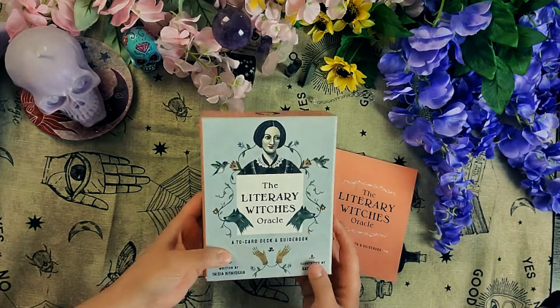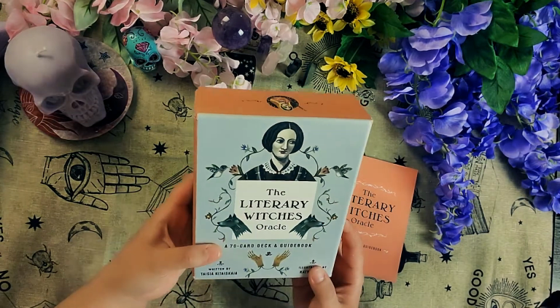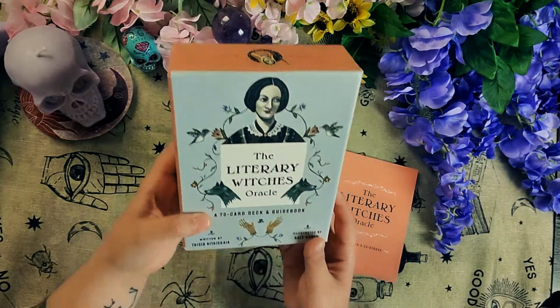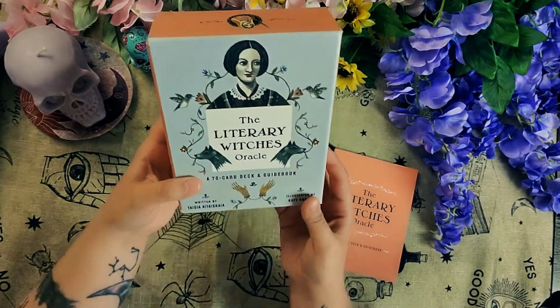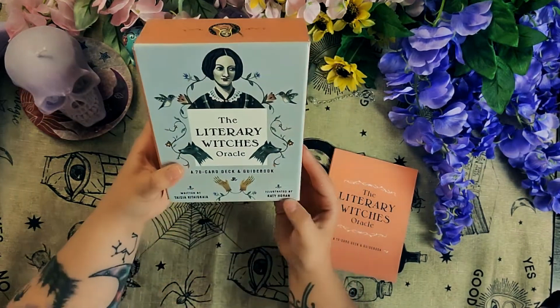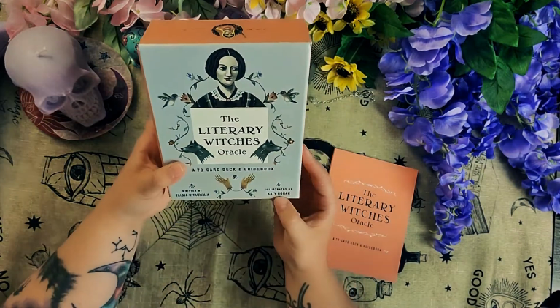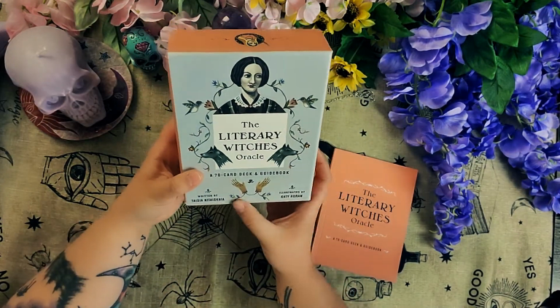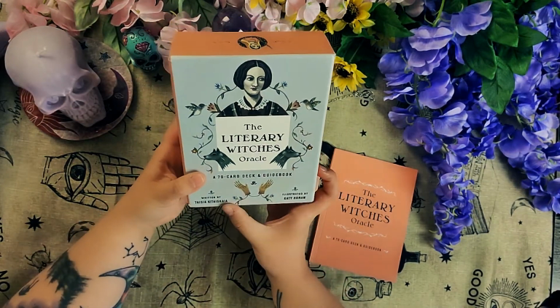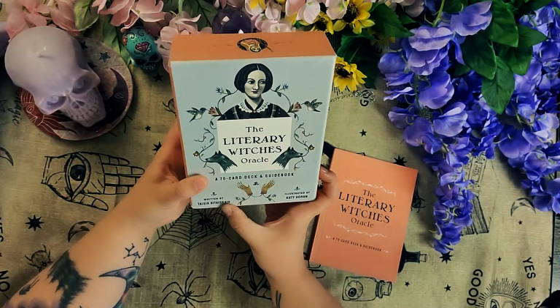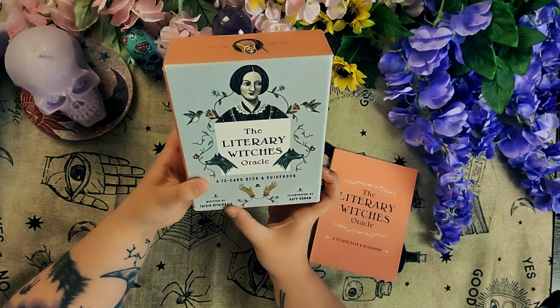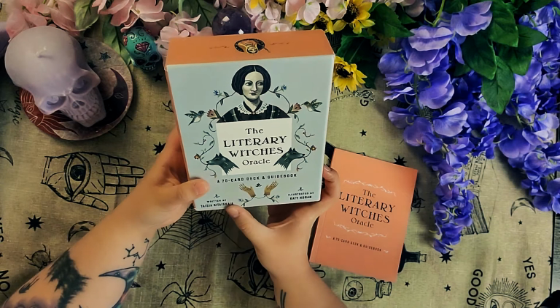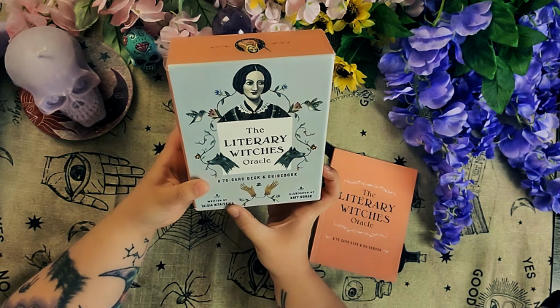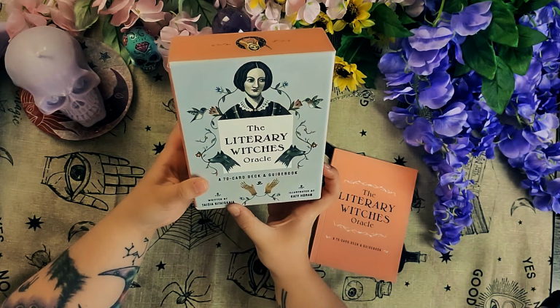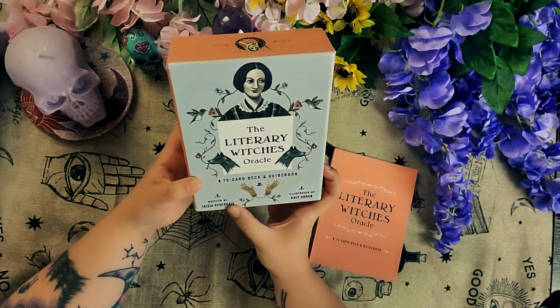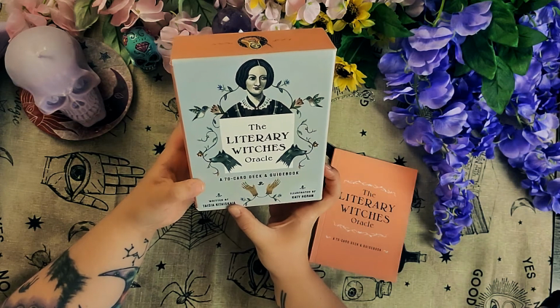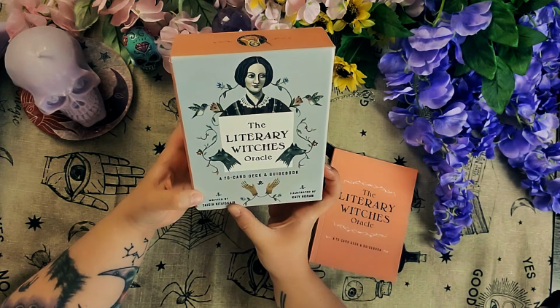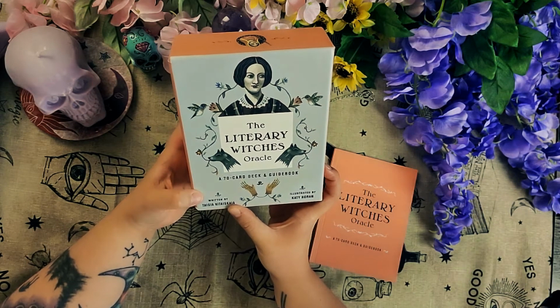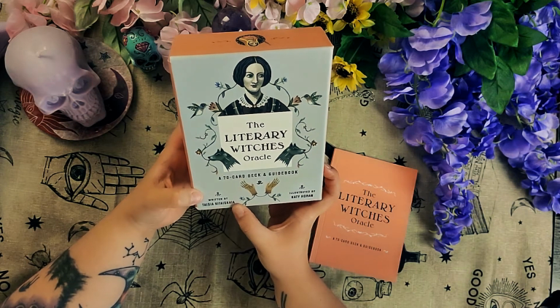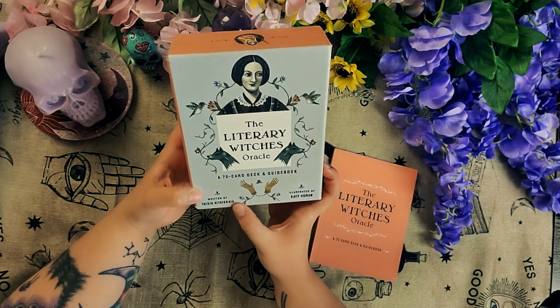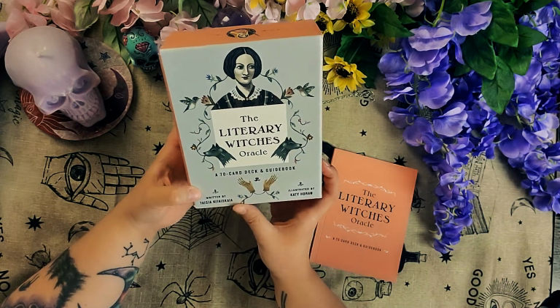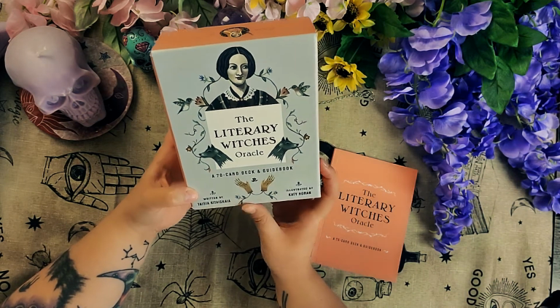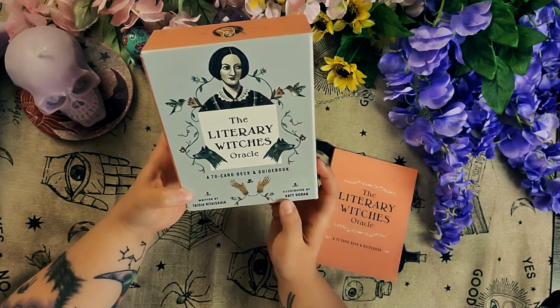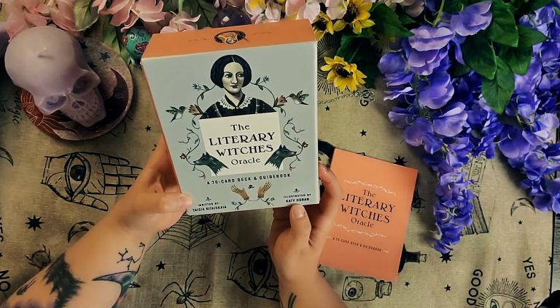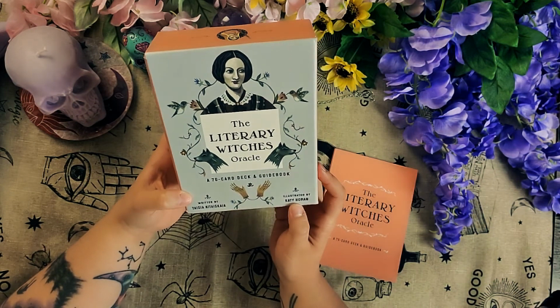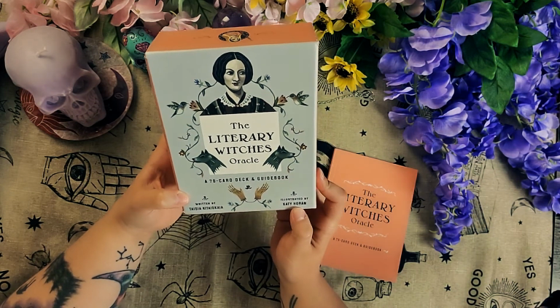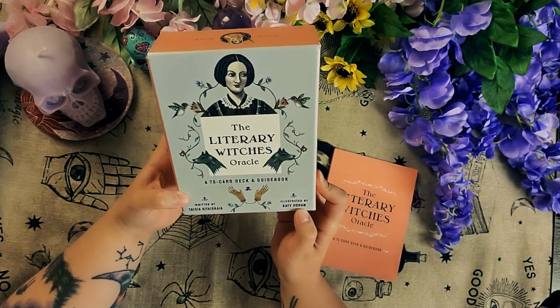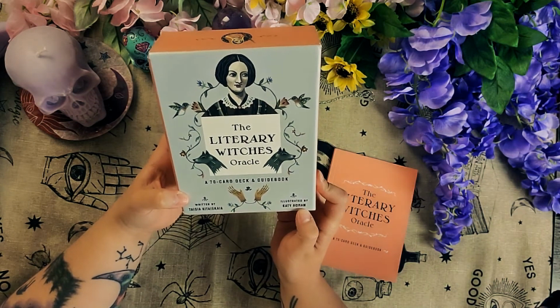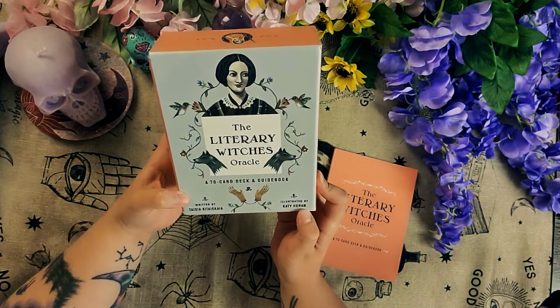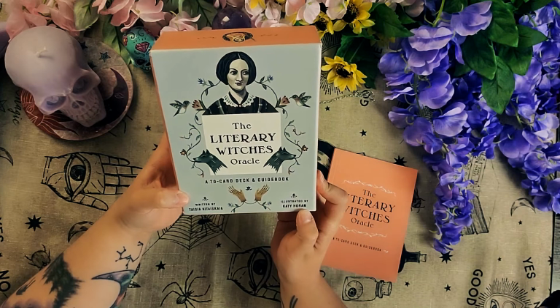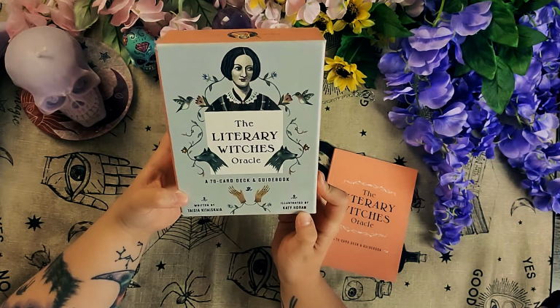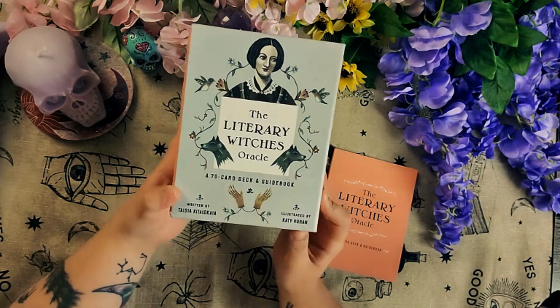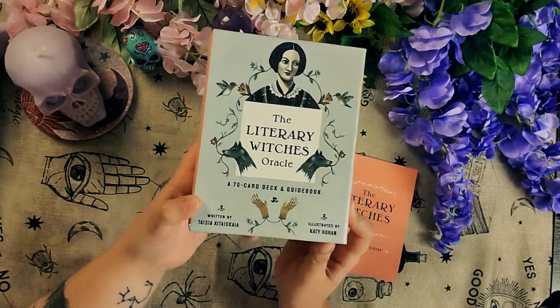Tassia is her first name, and Kathy Horan illustrated it.